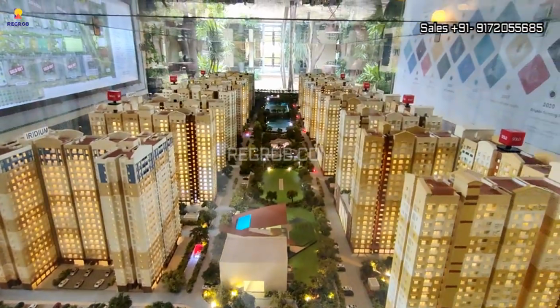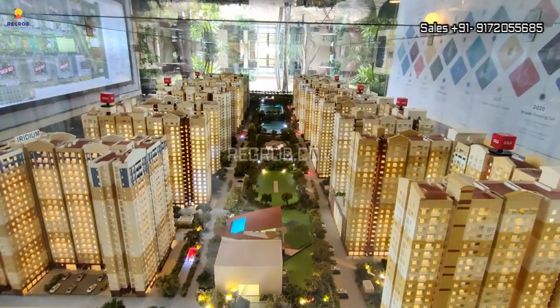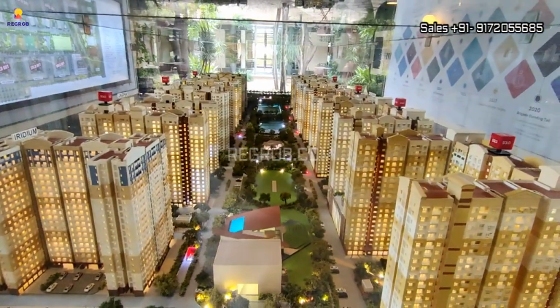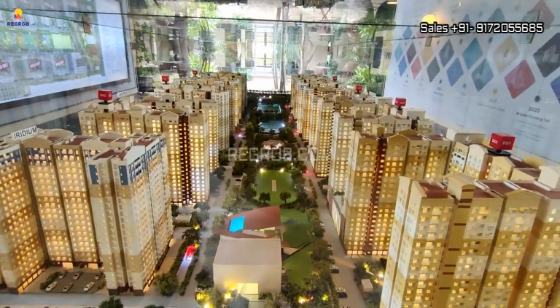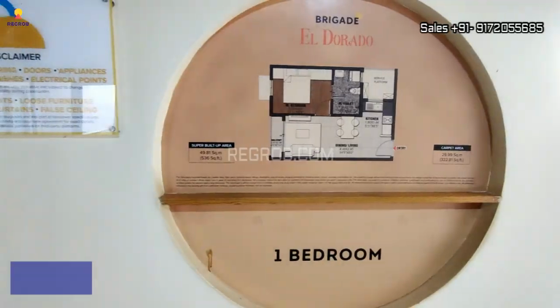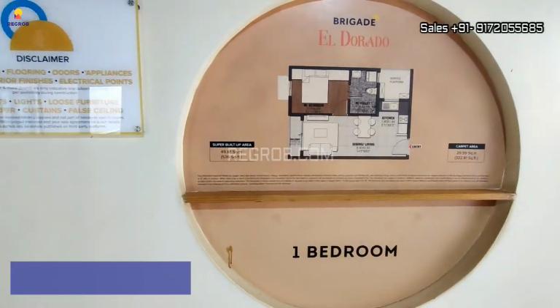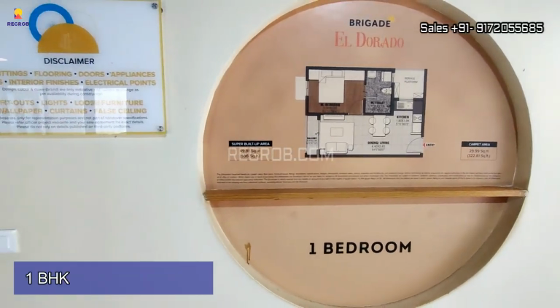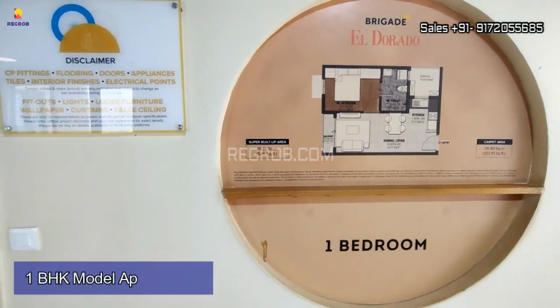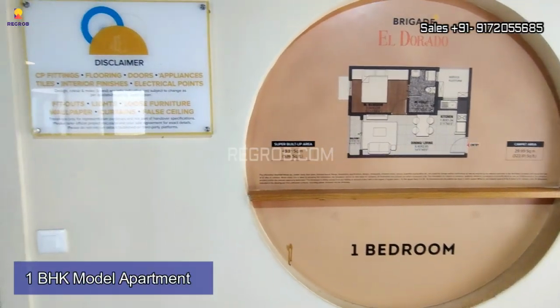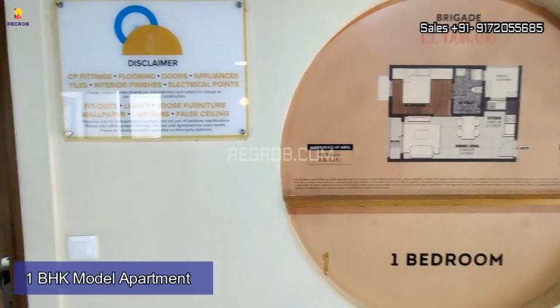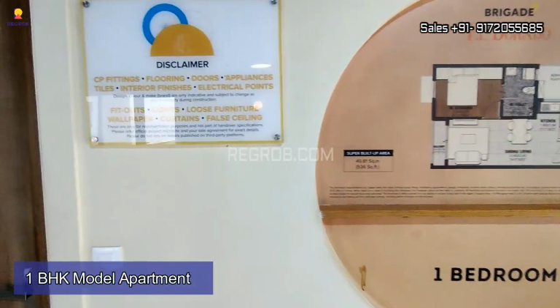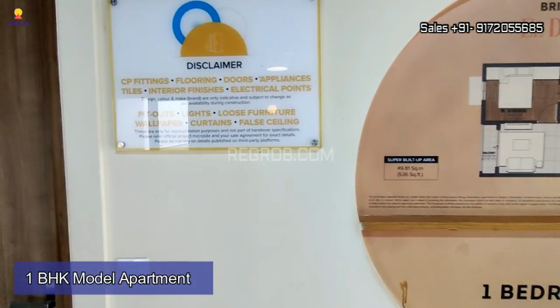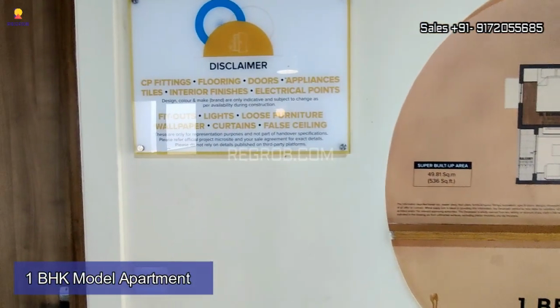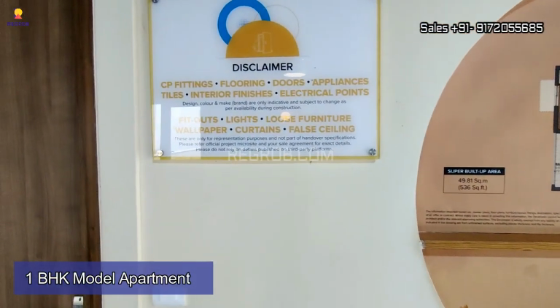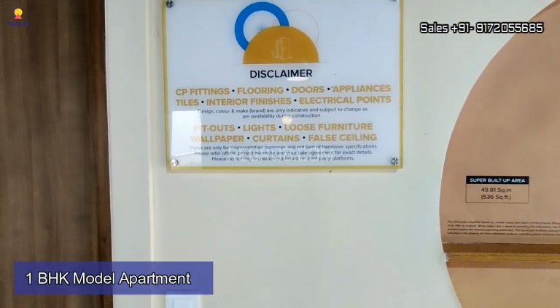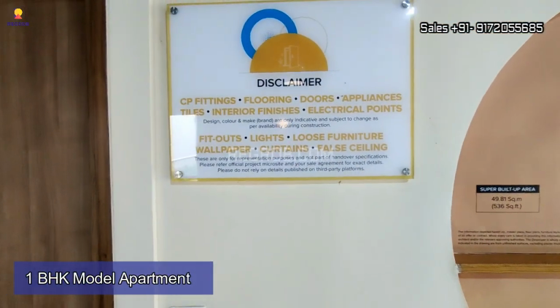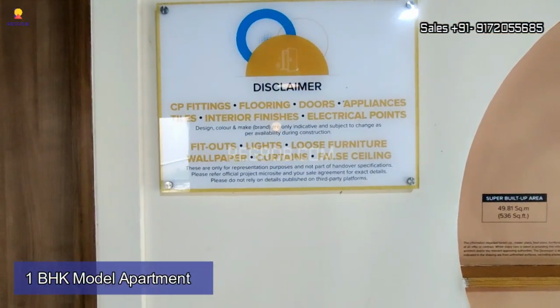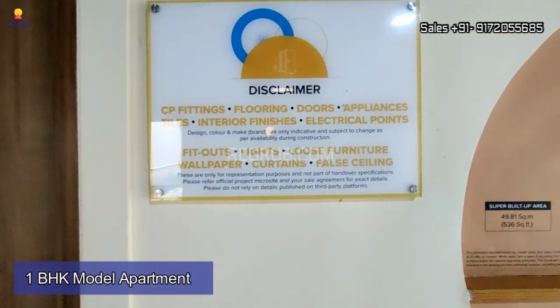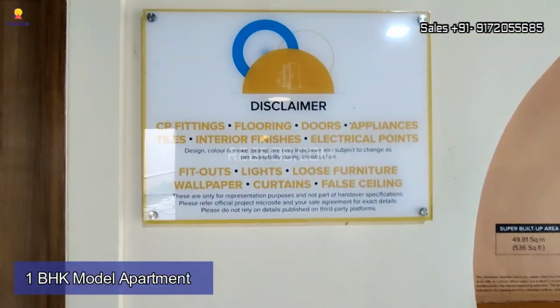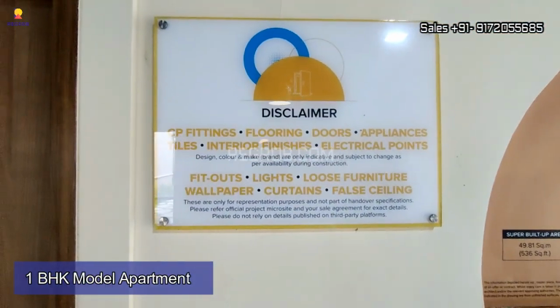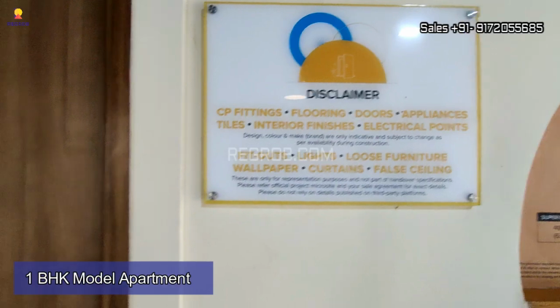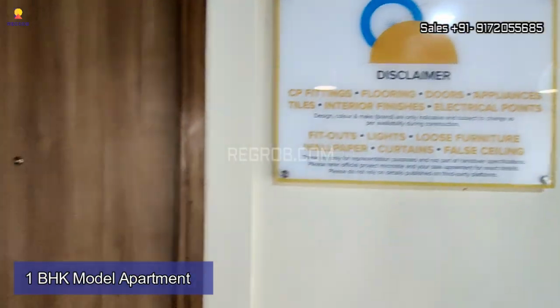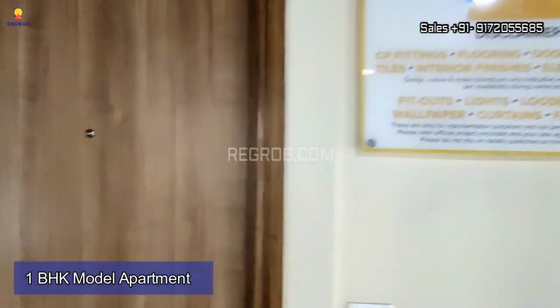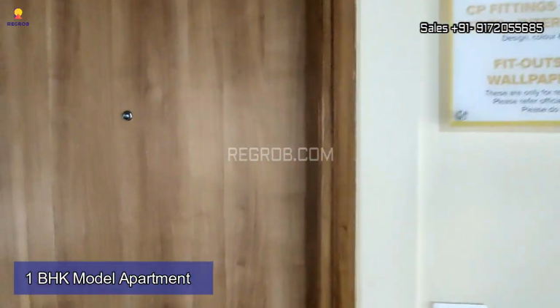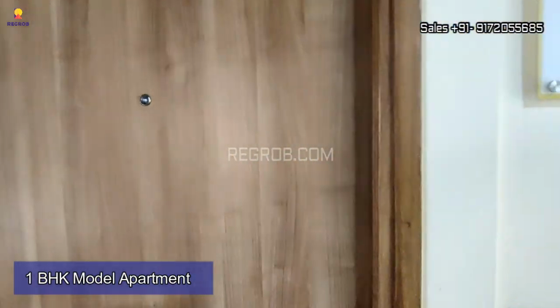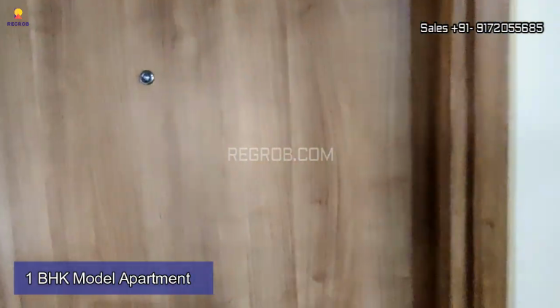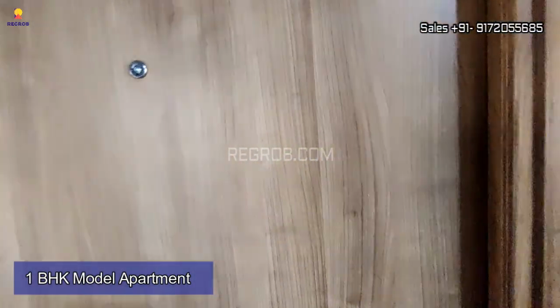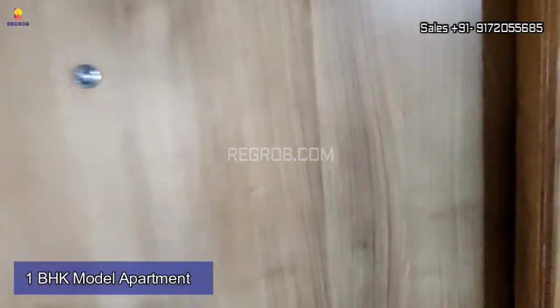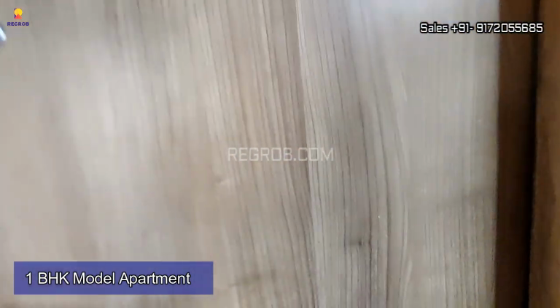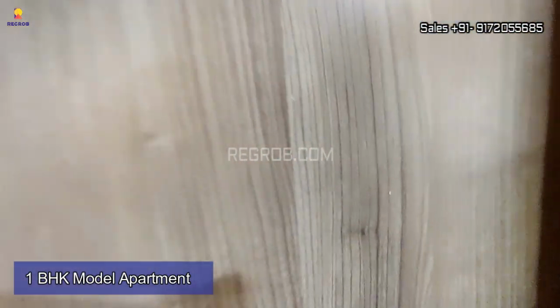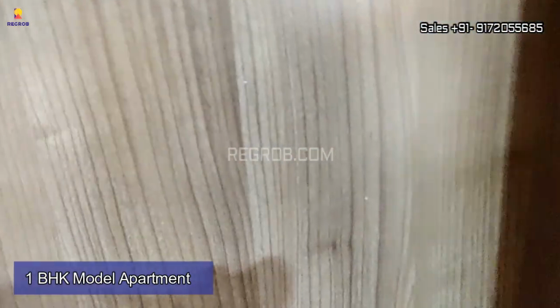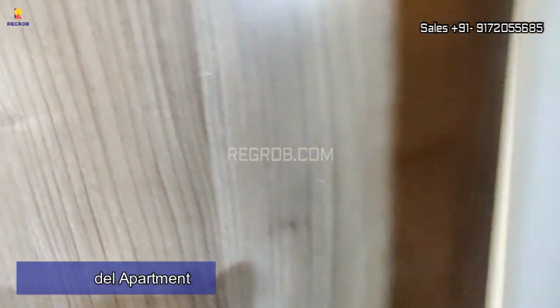Now I'm going to showcase a 1 BHK model apartment of Brigade Eldorado. Let's get started.